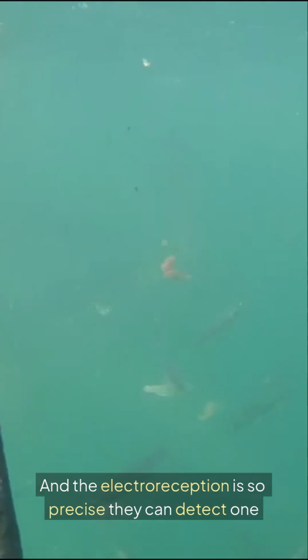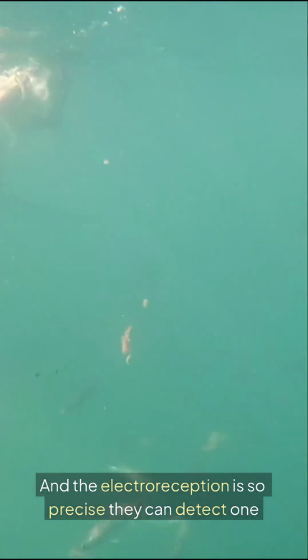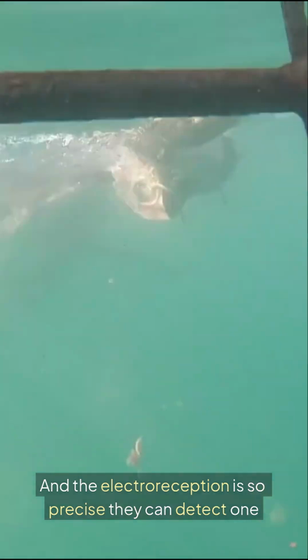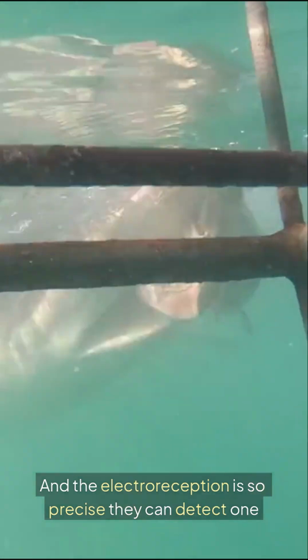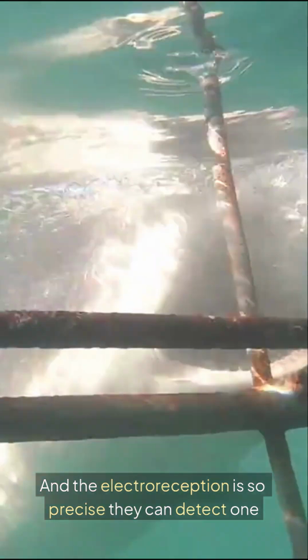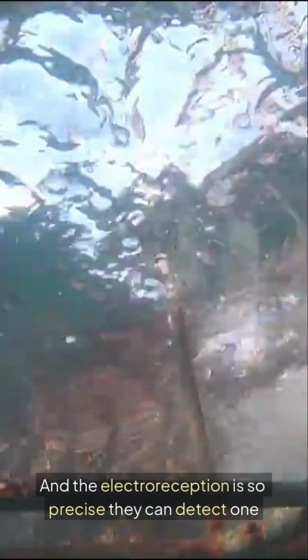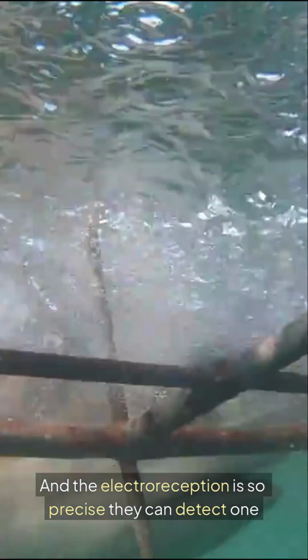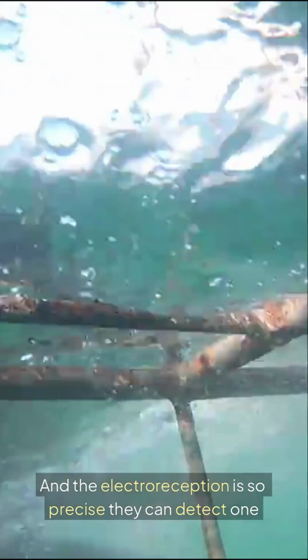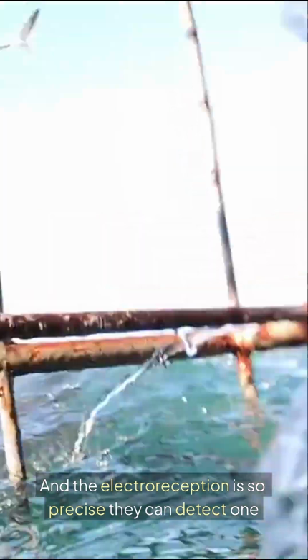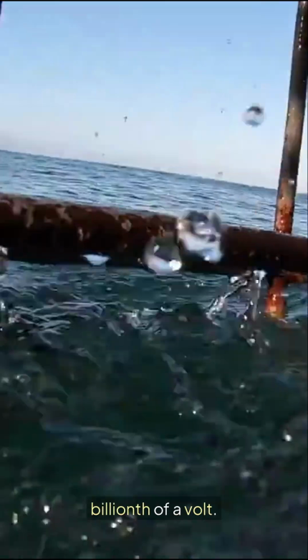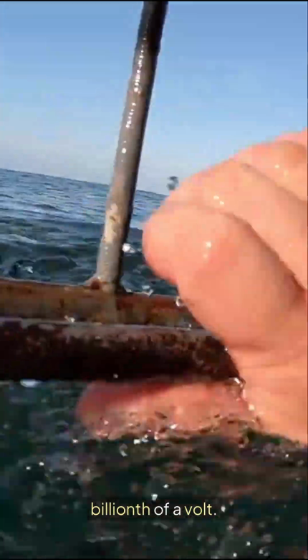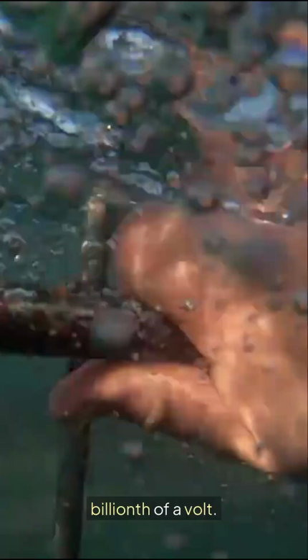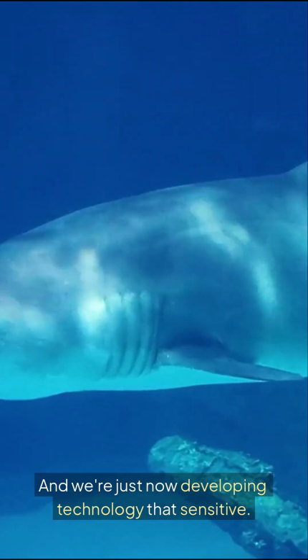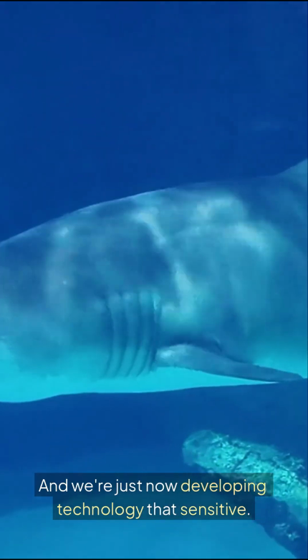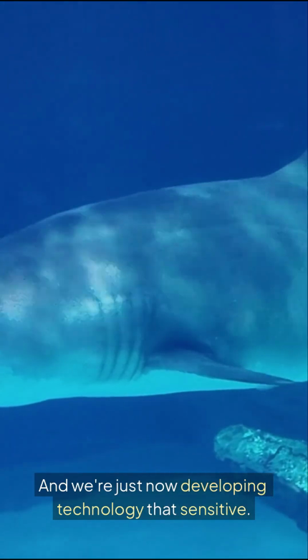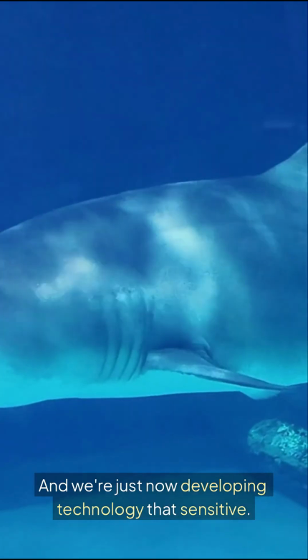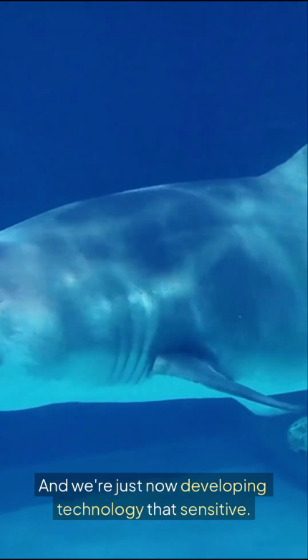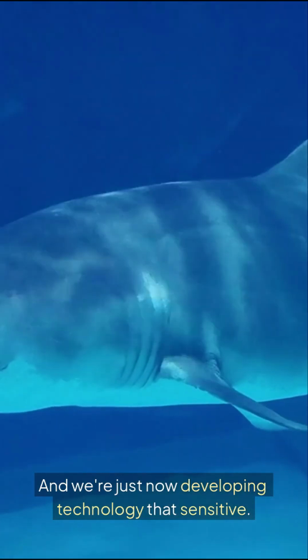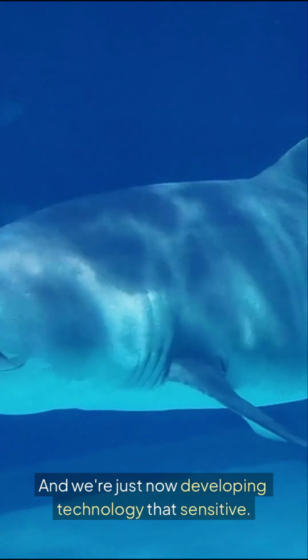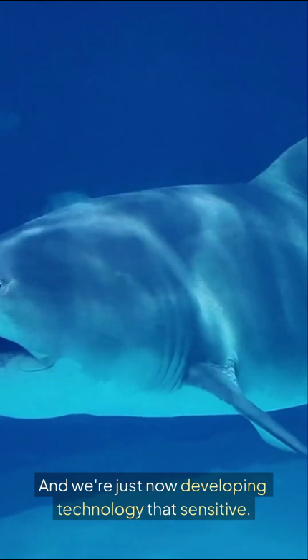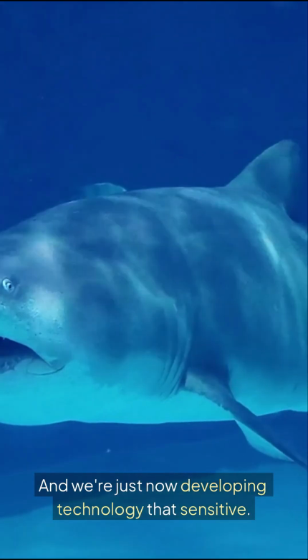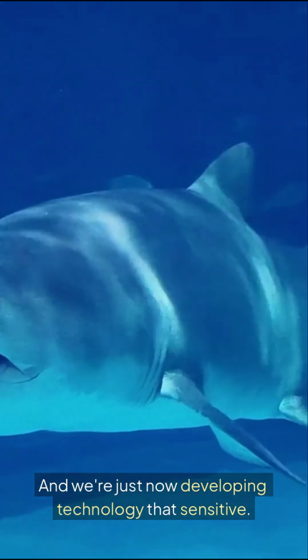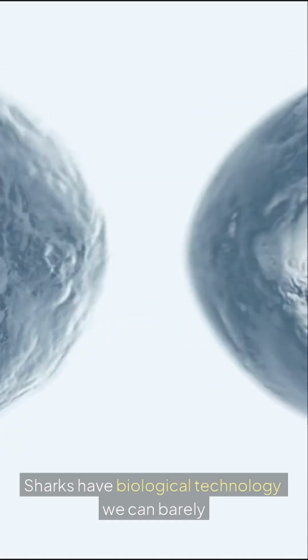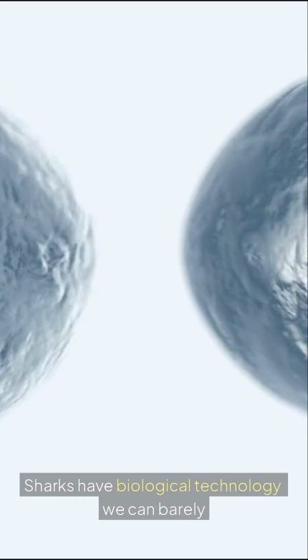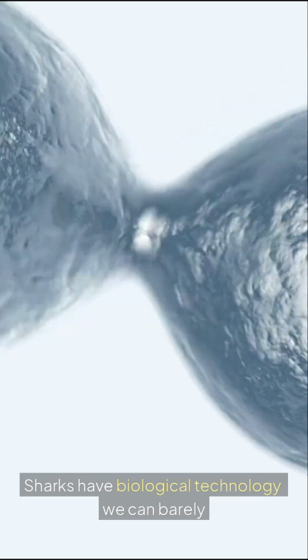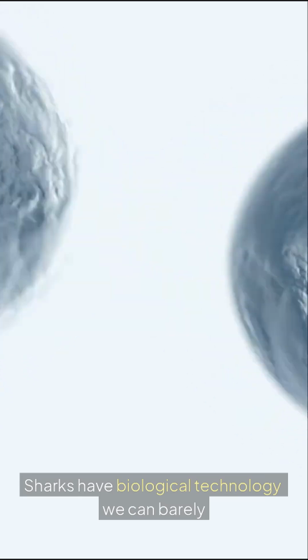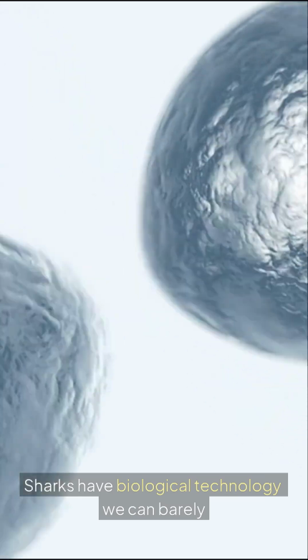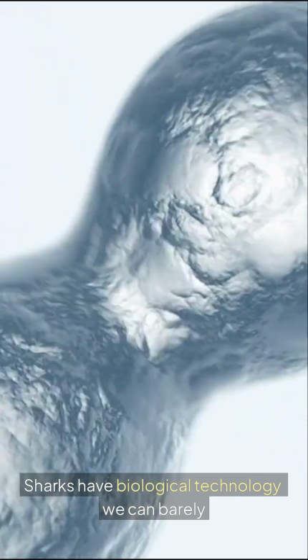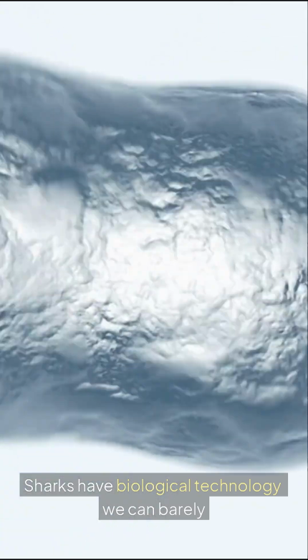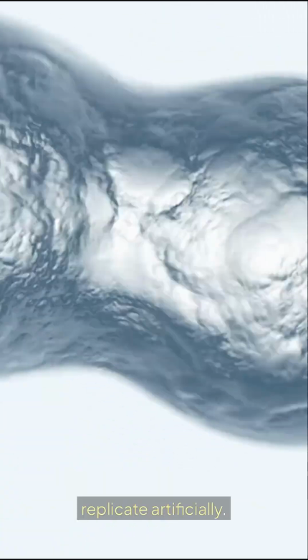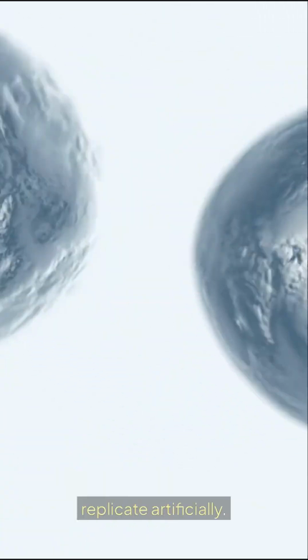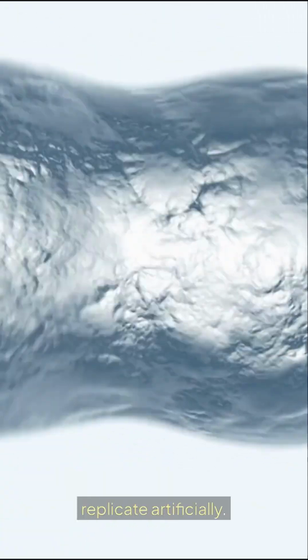The electroreception is so precise they can detect one billionth of a volt, and we're only just now developing technology that's comparably sensitive. Sharks have biological technology we can barely replicate artificially.